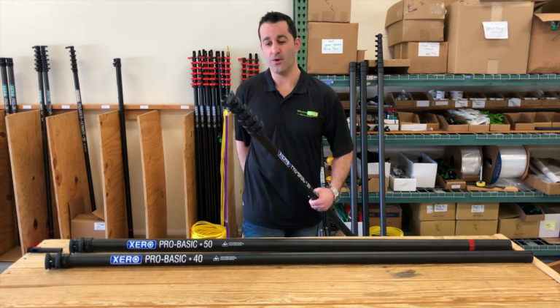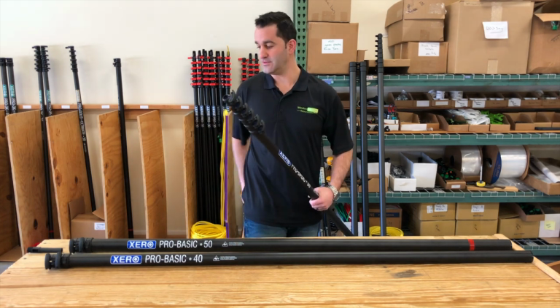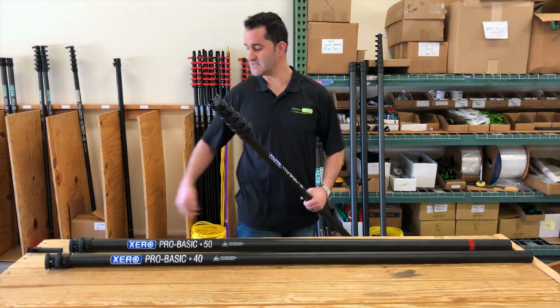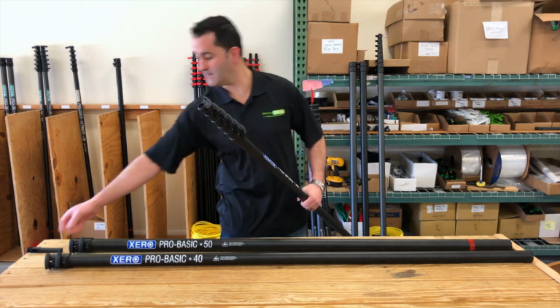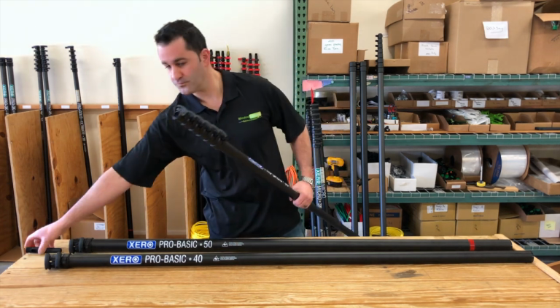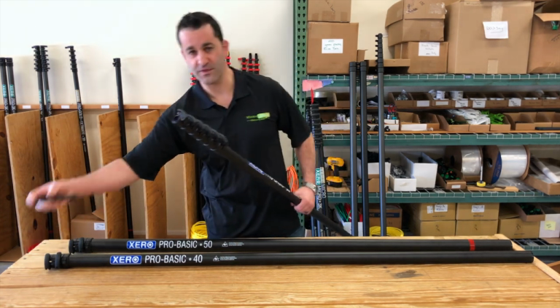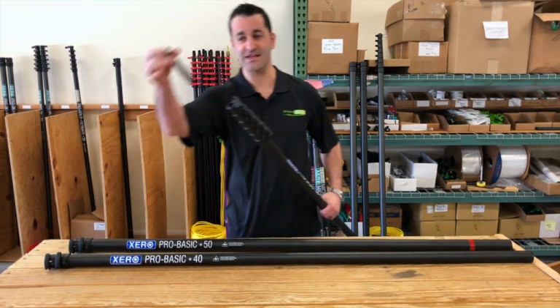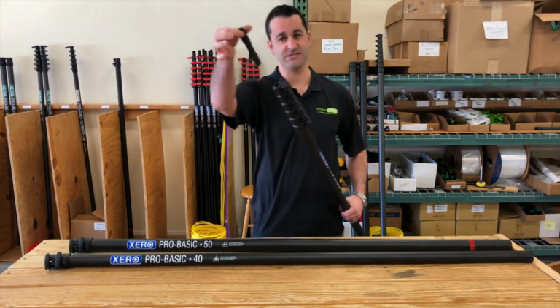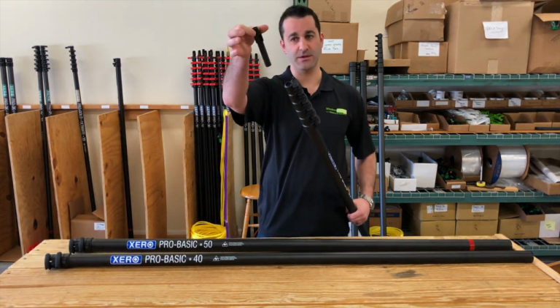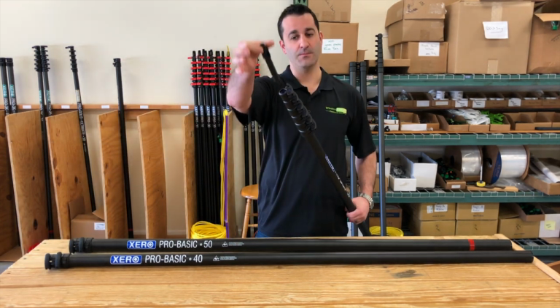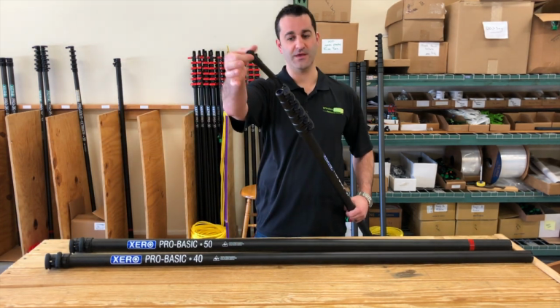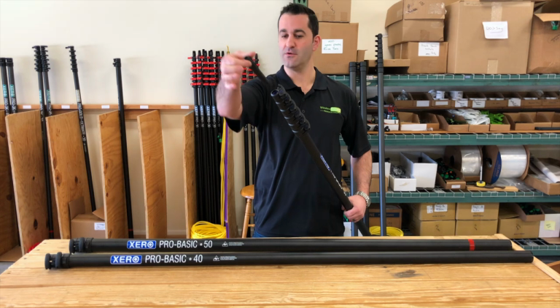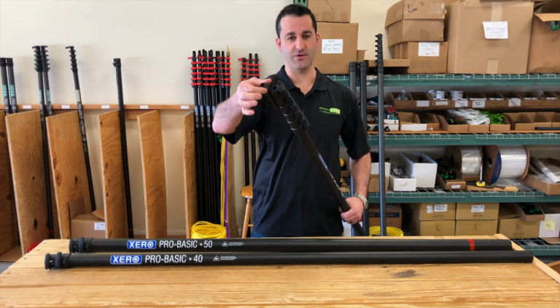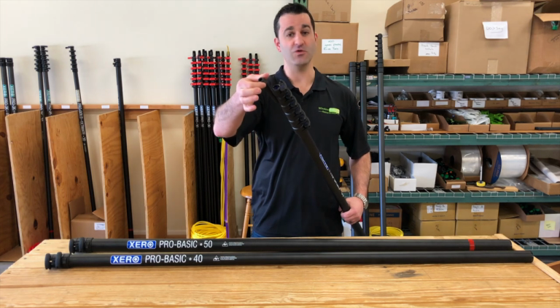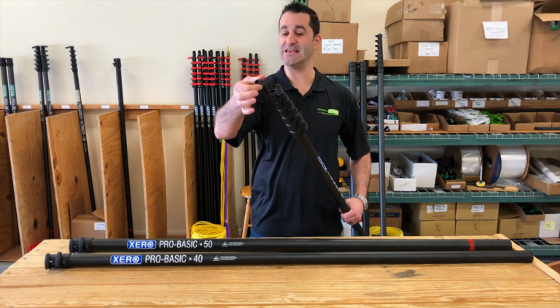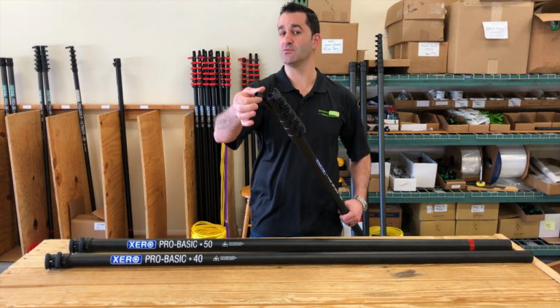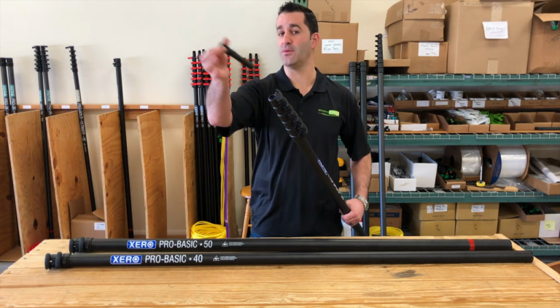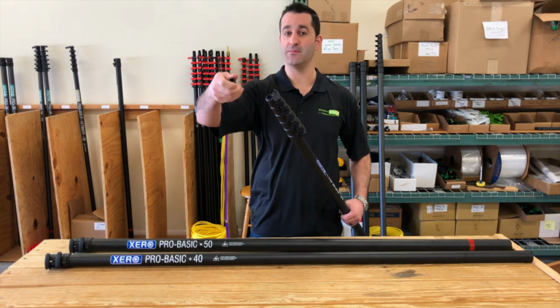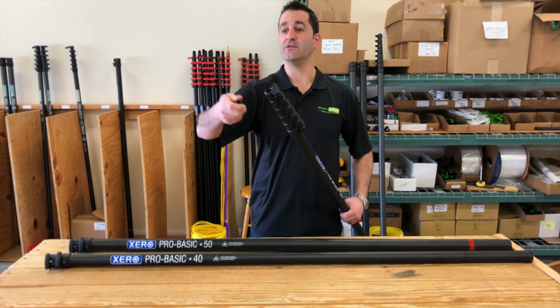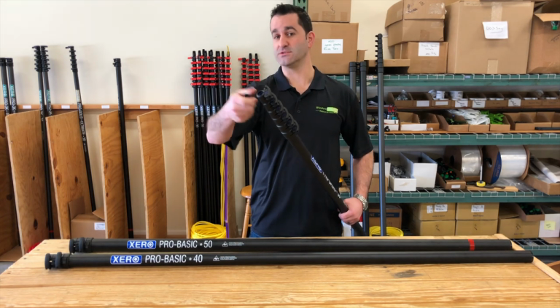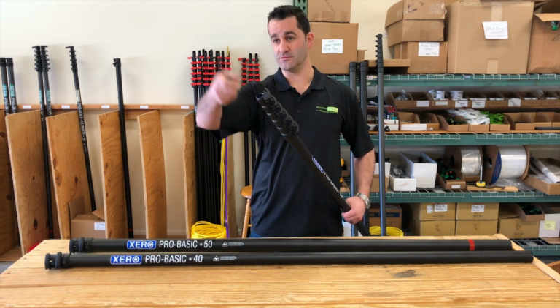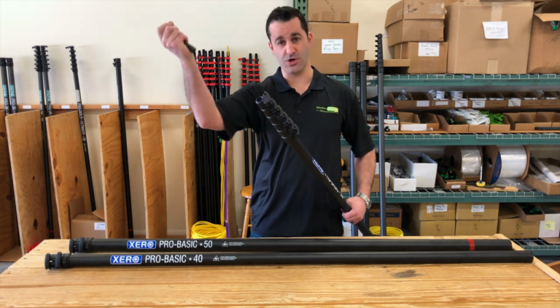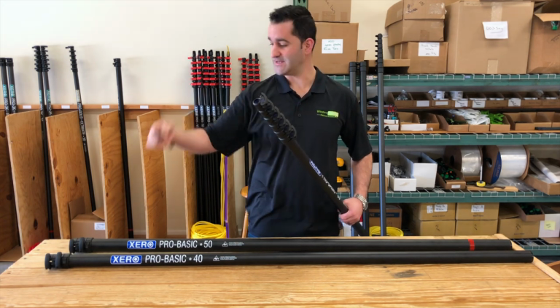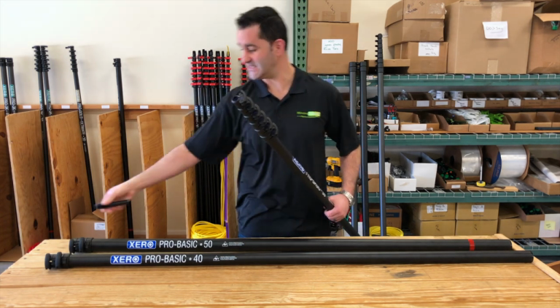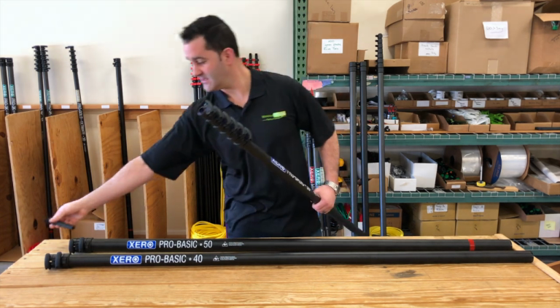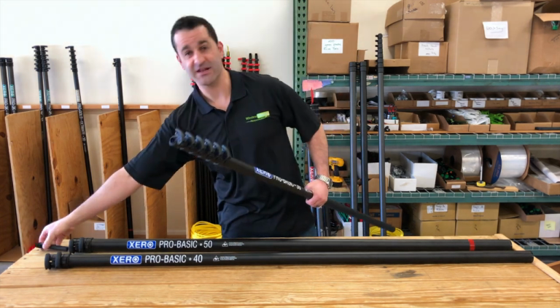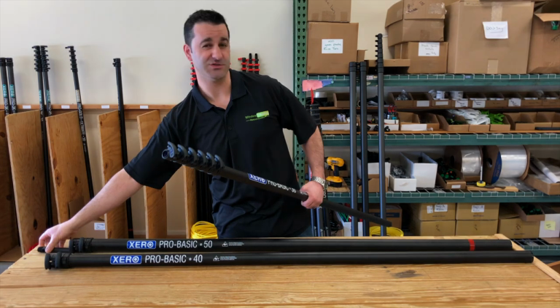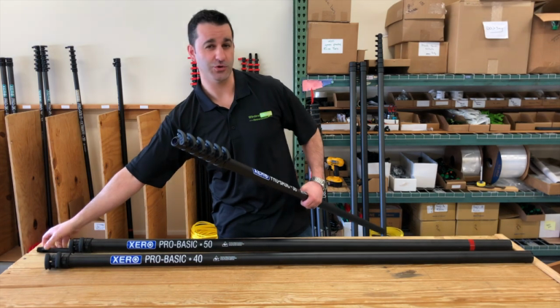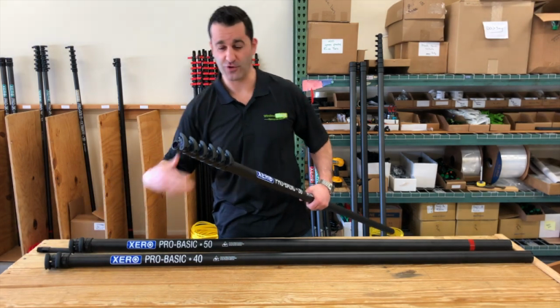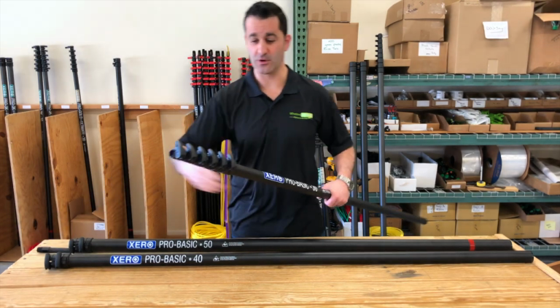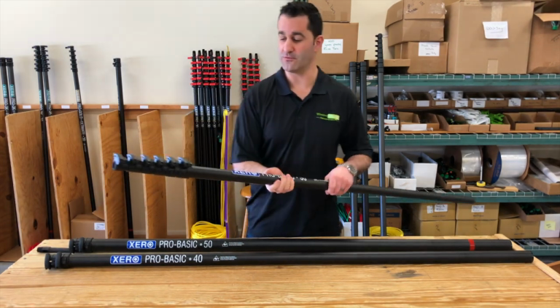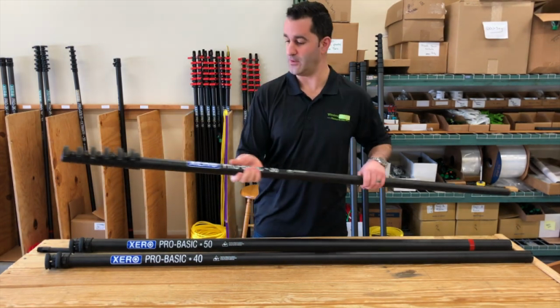The pole does come with an anti-spin pole tip — fits right in there, and you can easily remove the pole tip. That also removes your brush, nice and easy, which helps with storage or transport of the water fed poles.